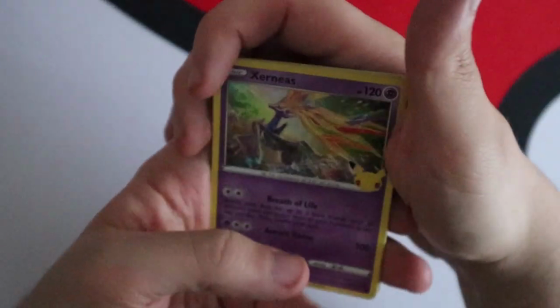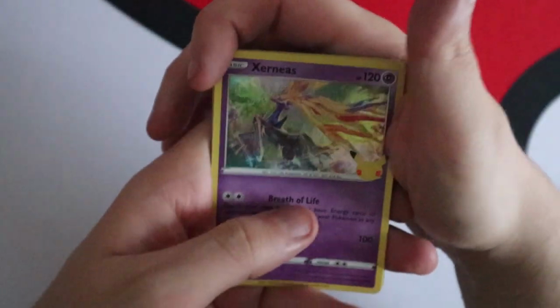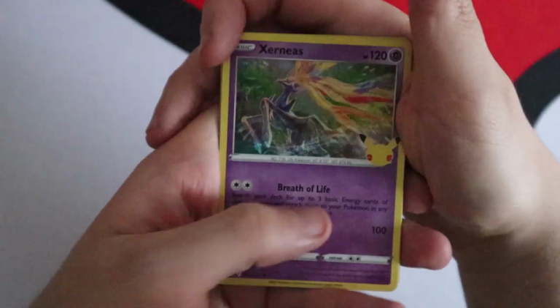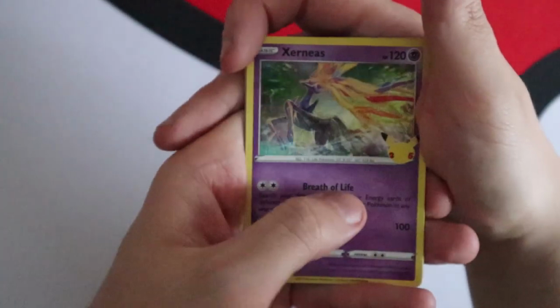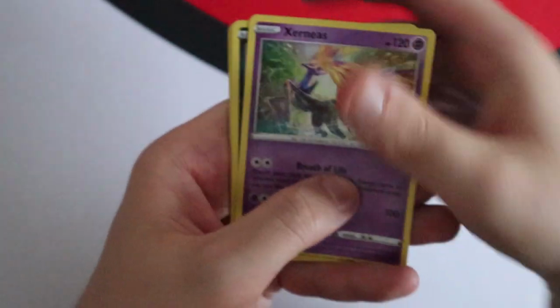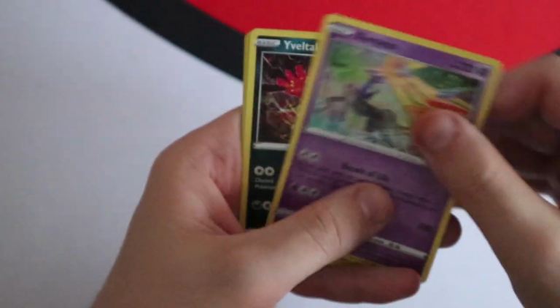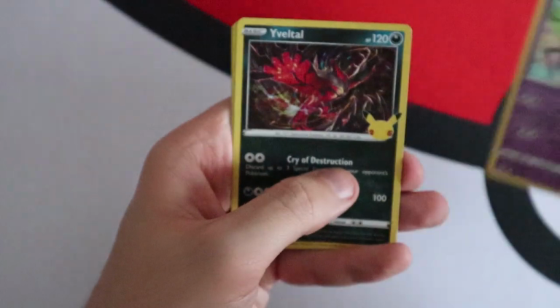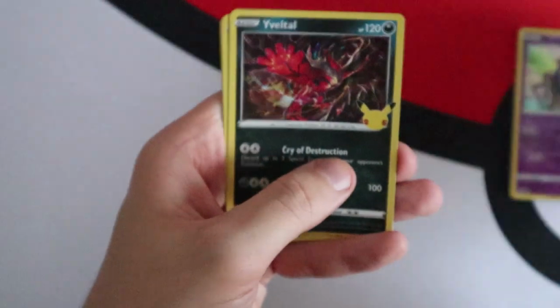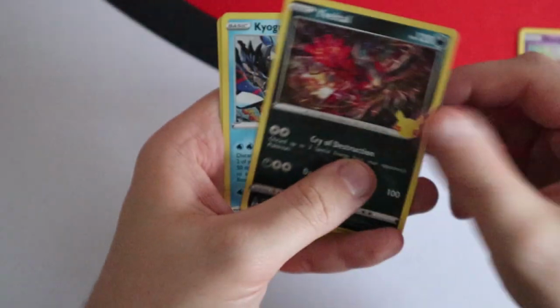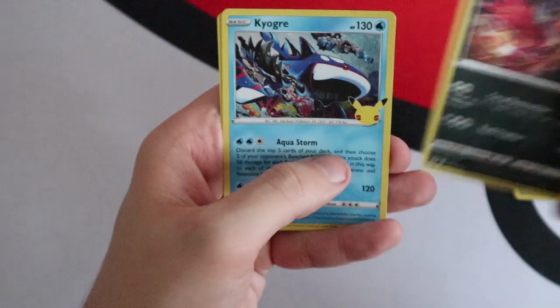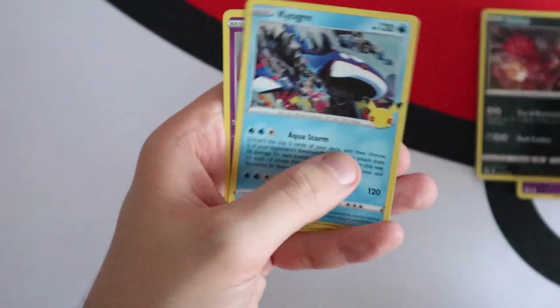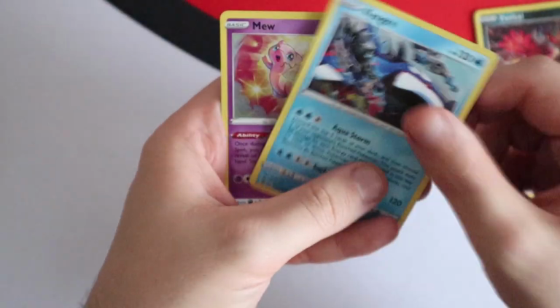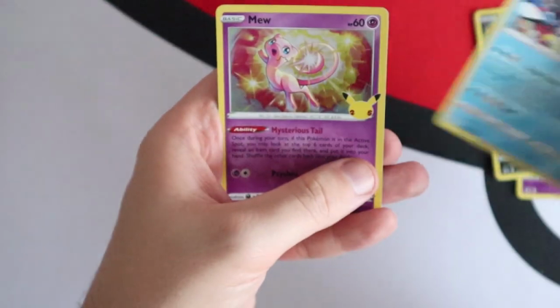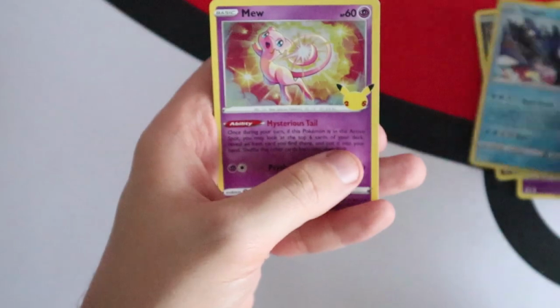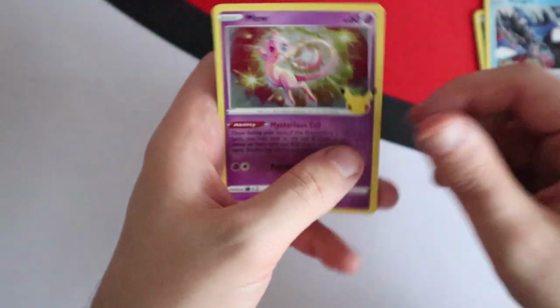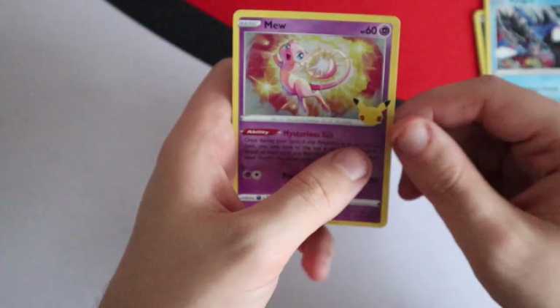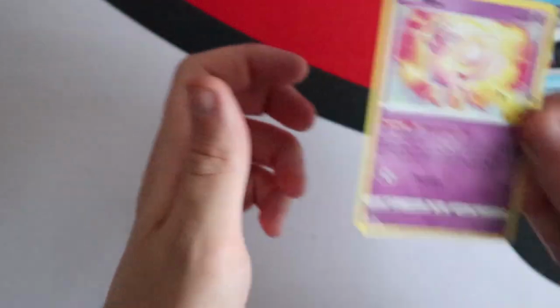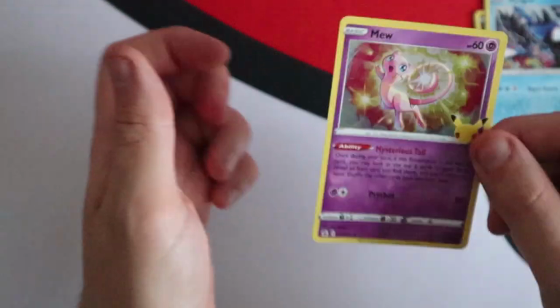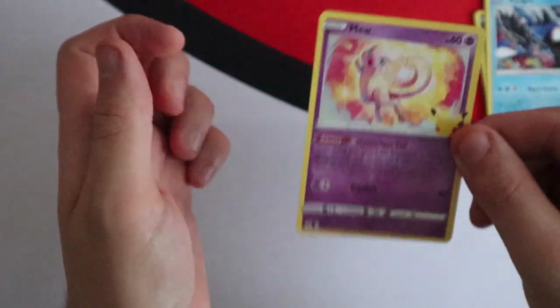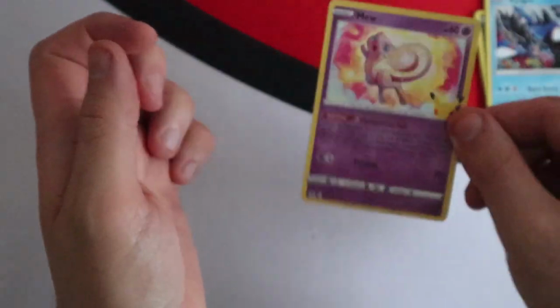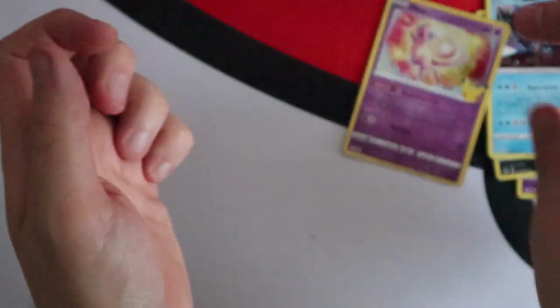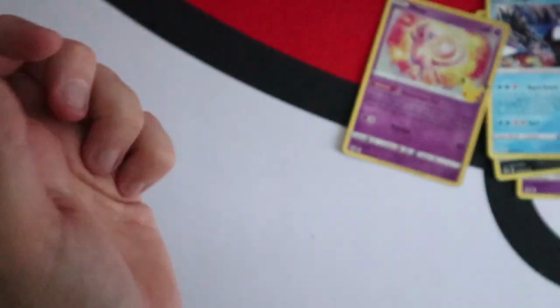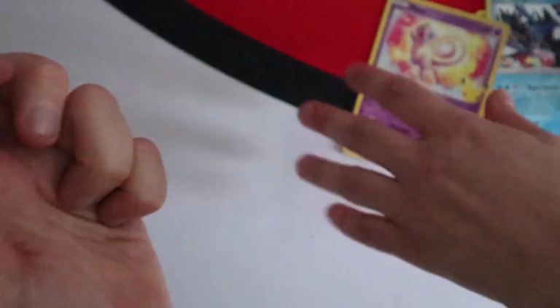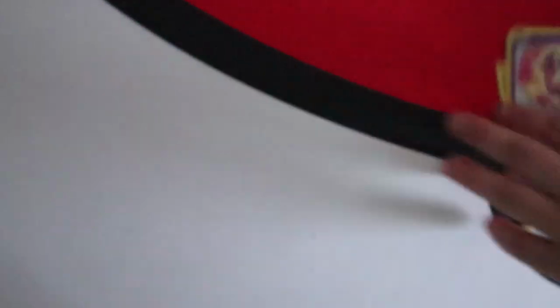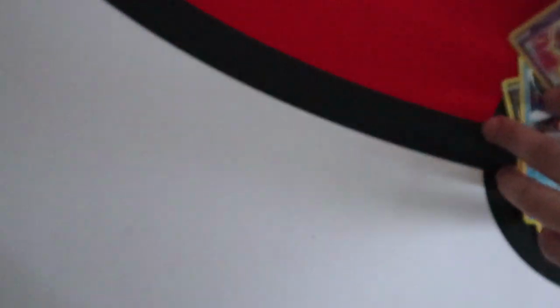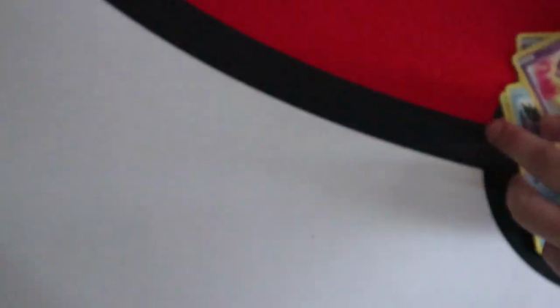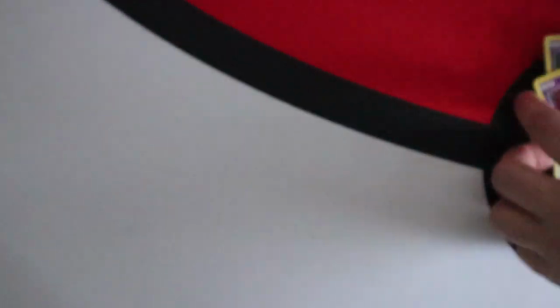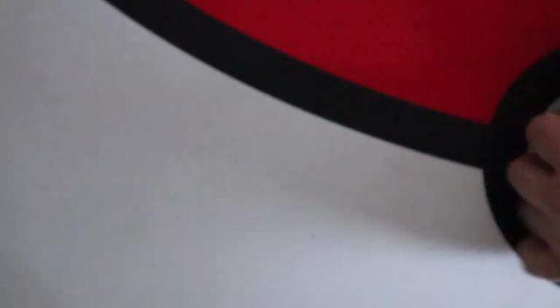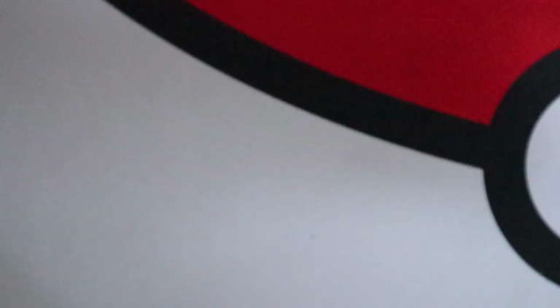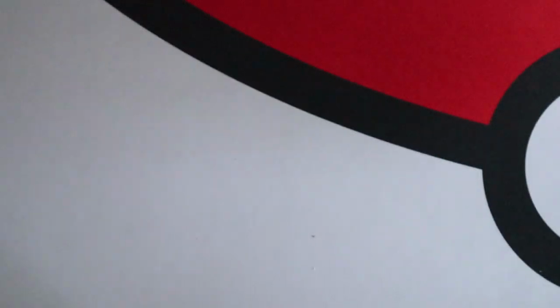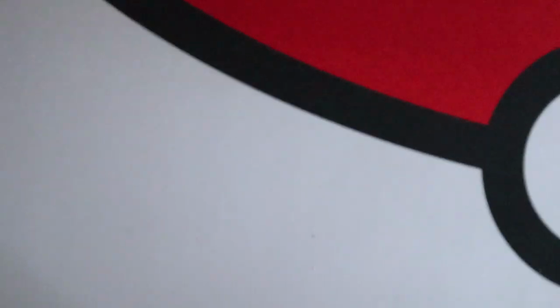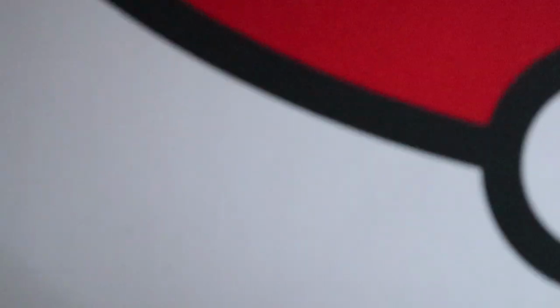Fourth pack: Xerneas, Evil Ball, Kyogre and a Mew — the wrong Mew again!